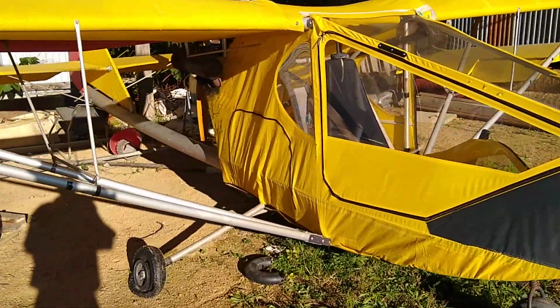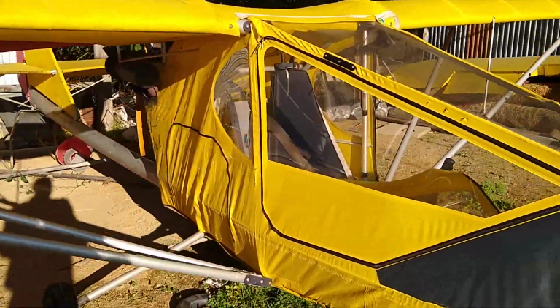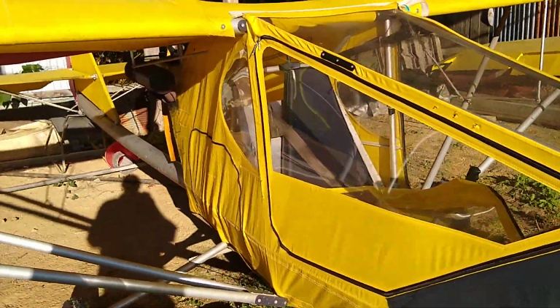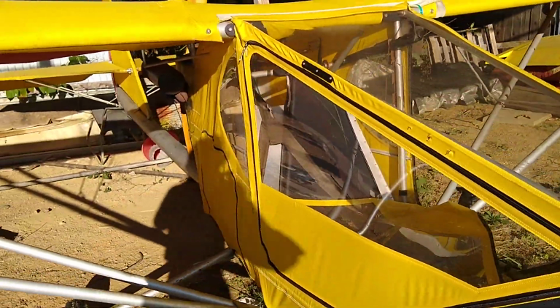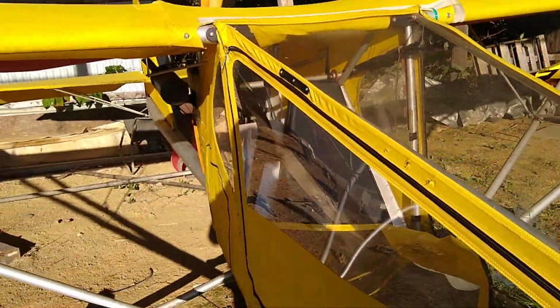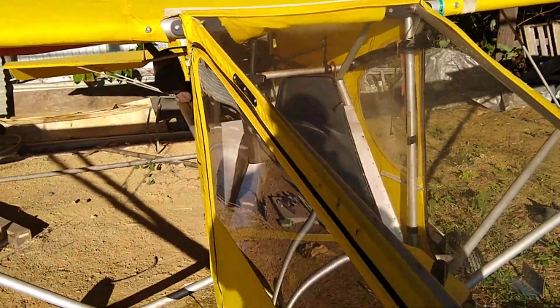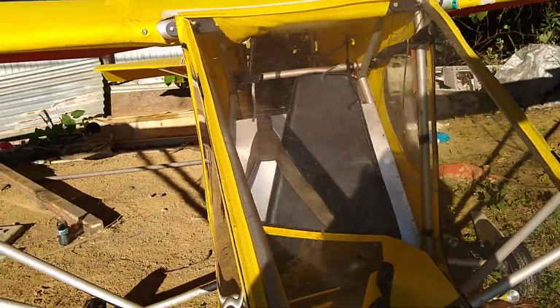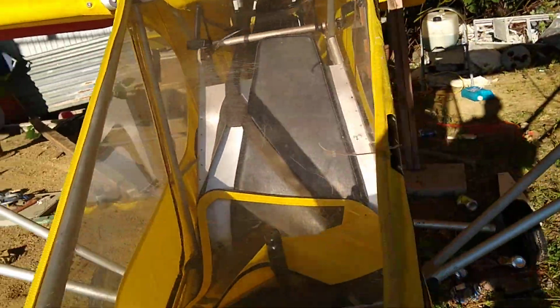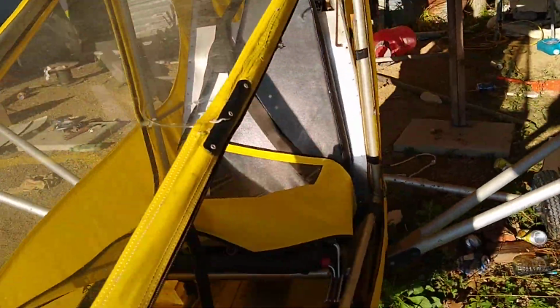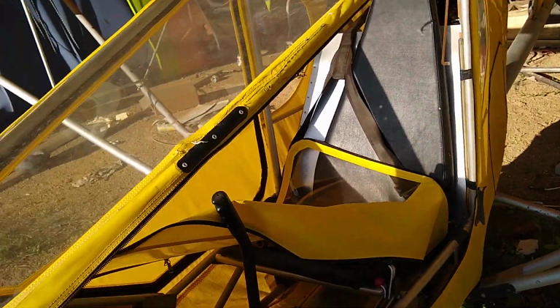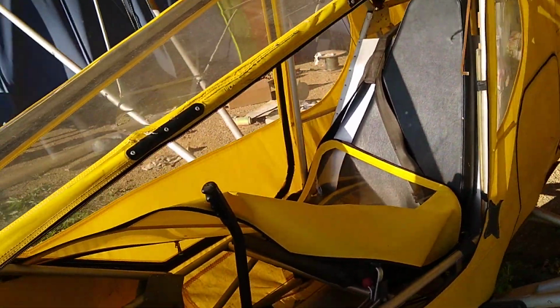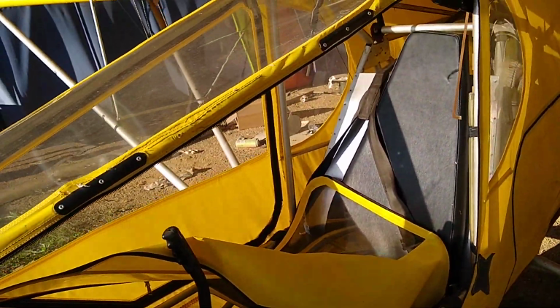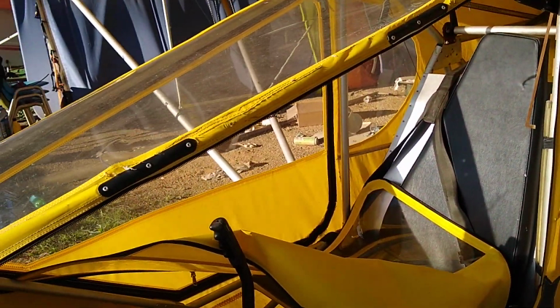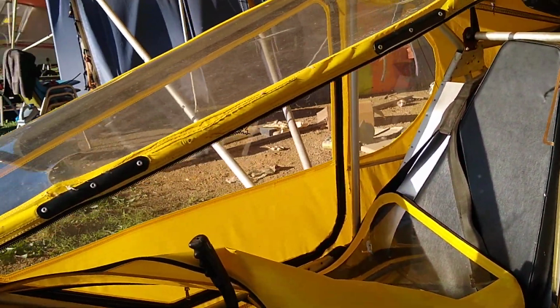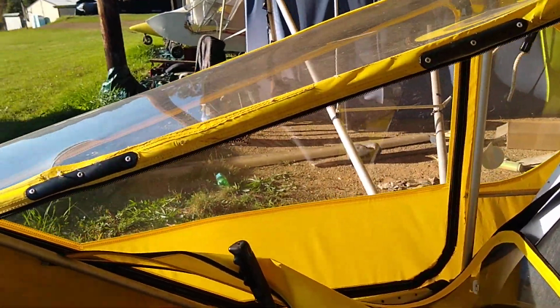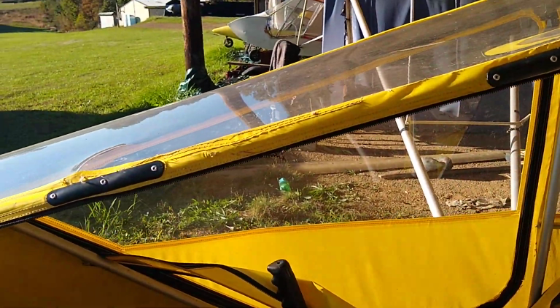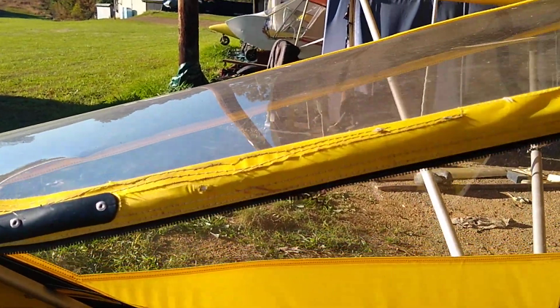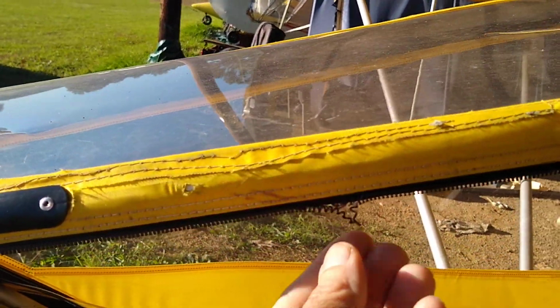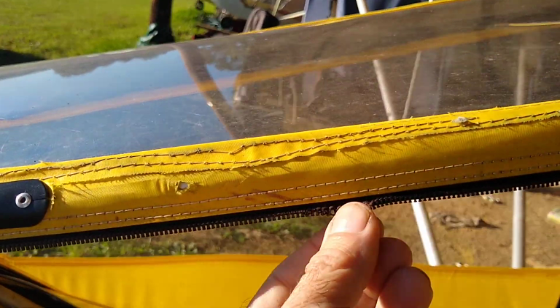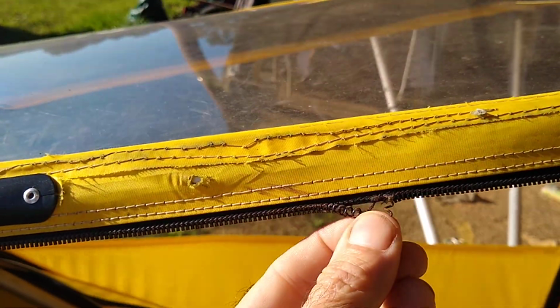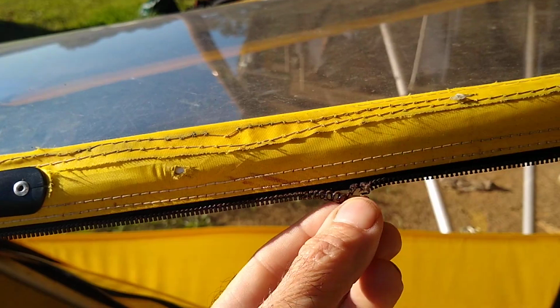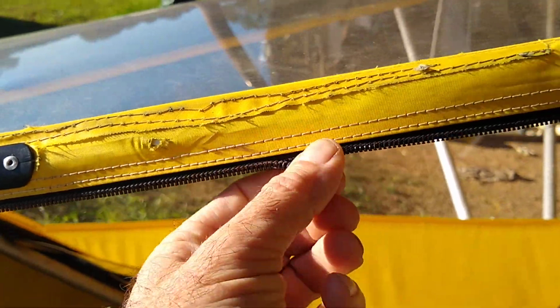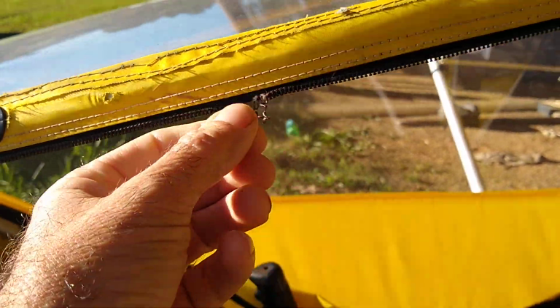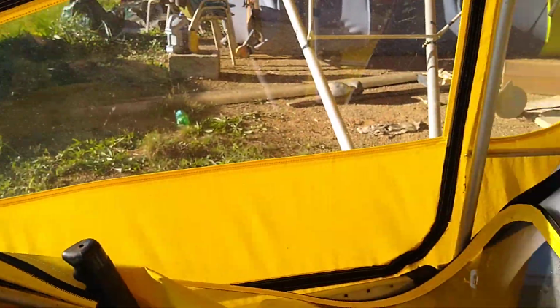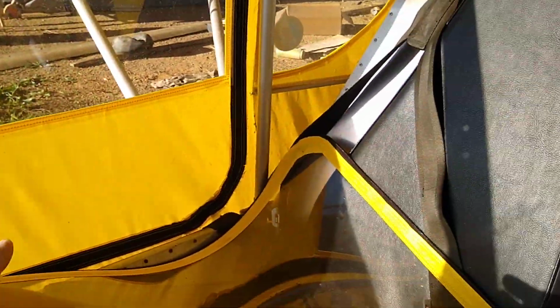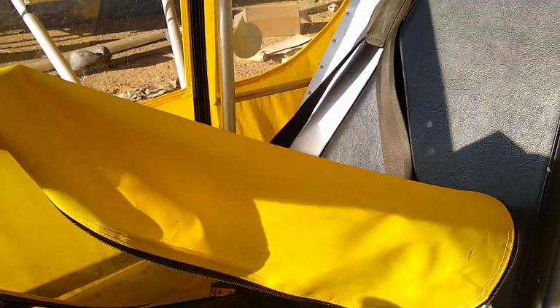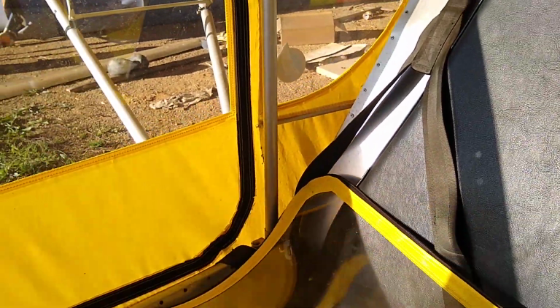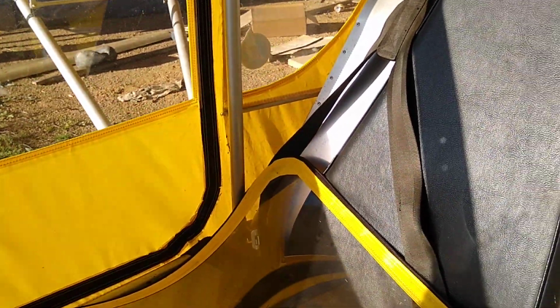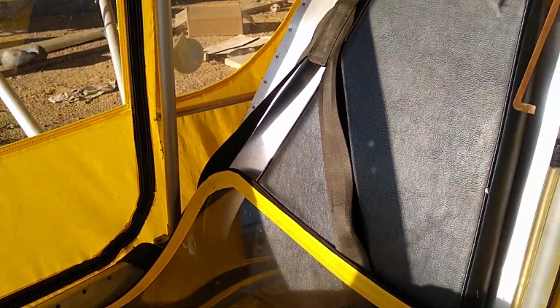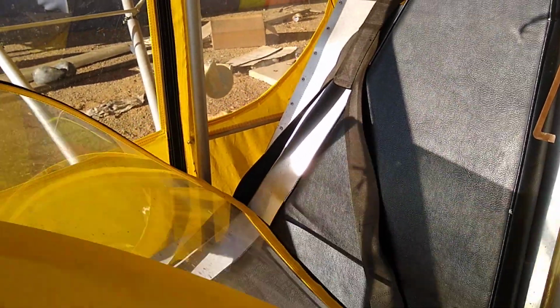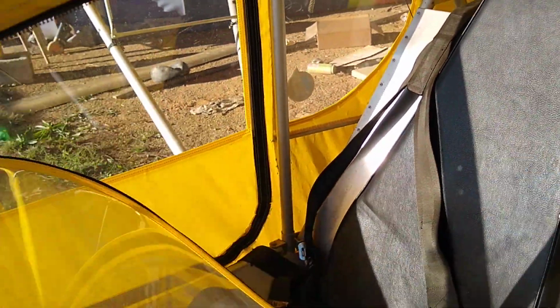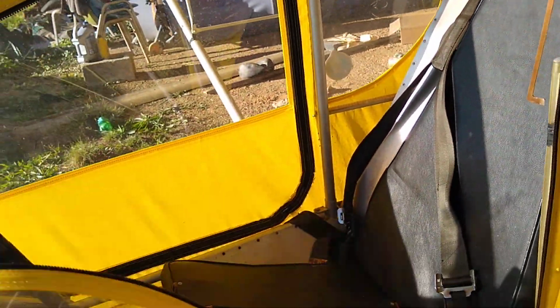This is the CGS Hawk. This is the side that I'm having some zipper issues with, and the issue is right here. You're probably better off to just put the aluminum door on it.